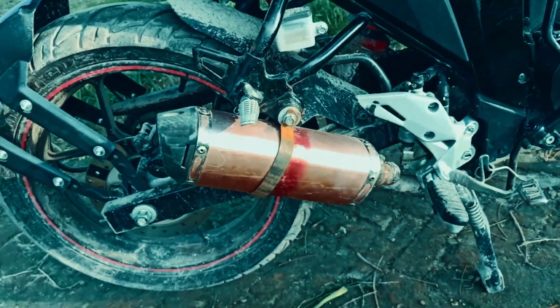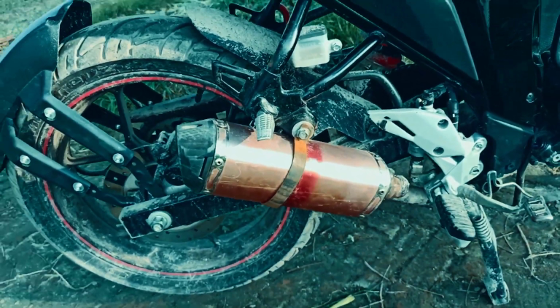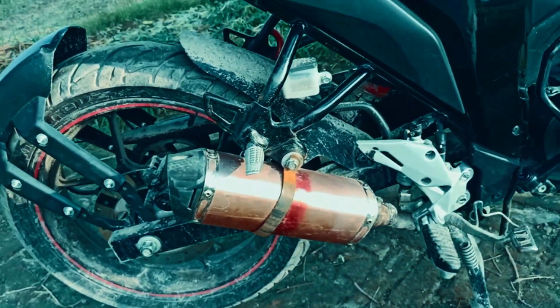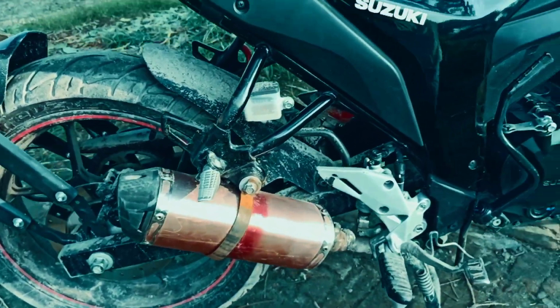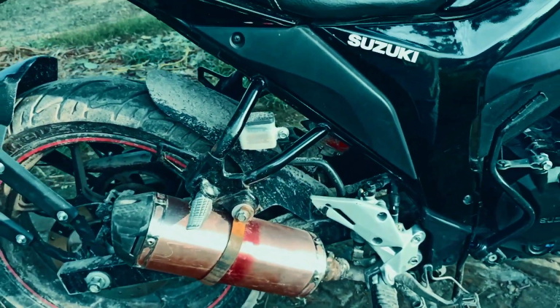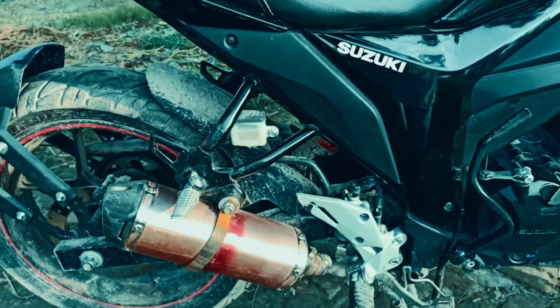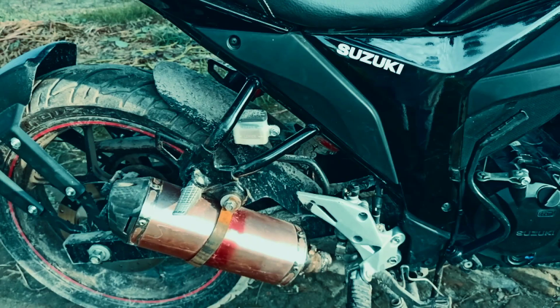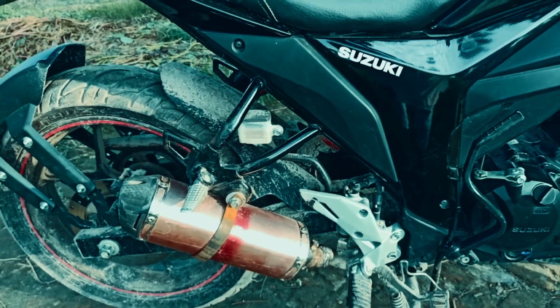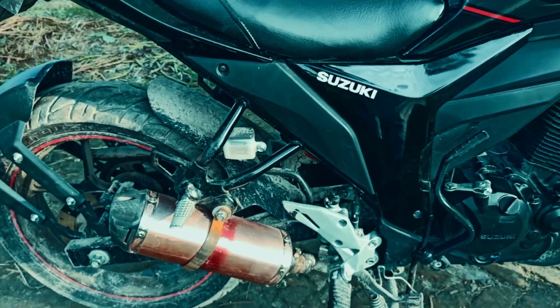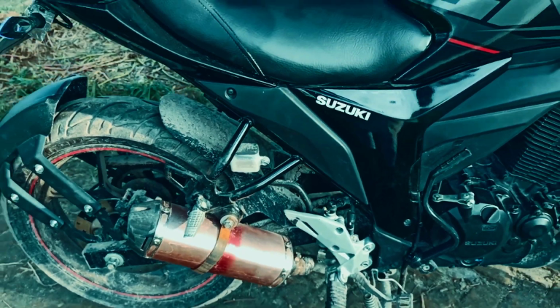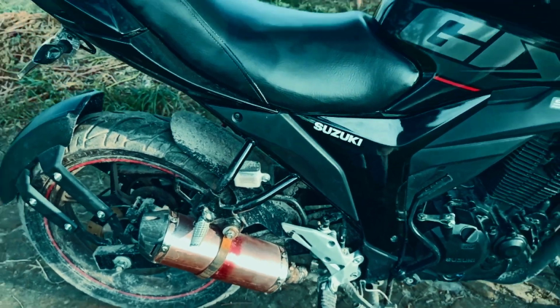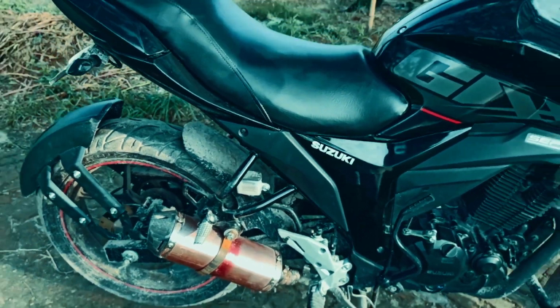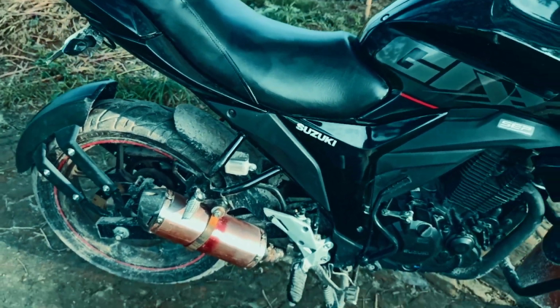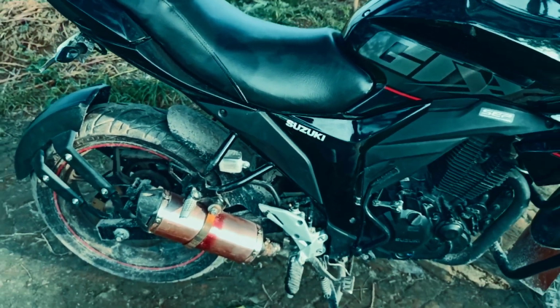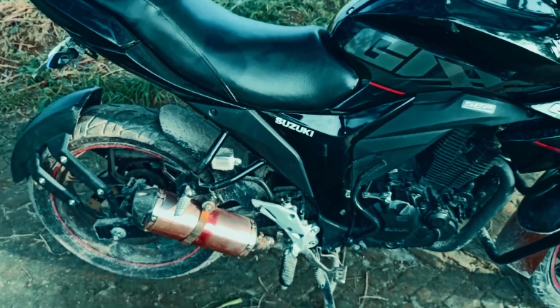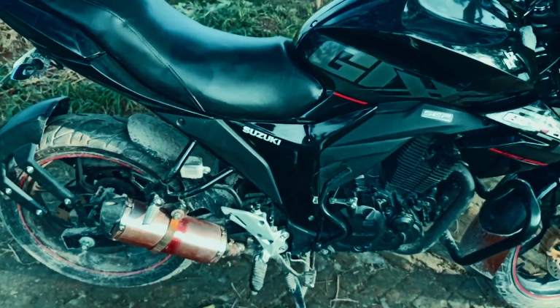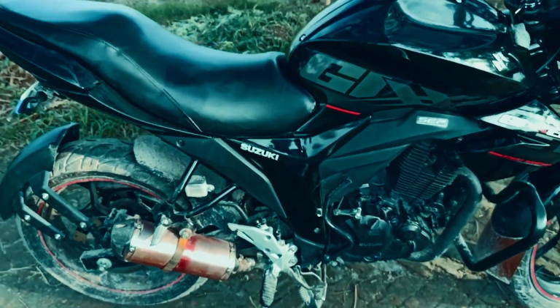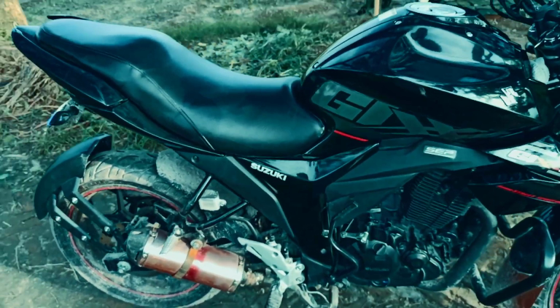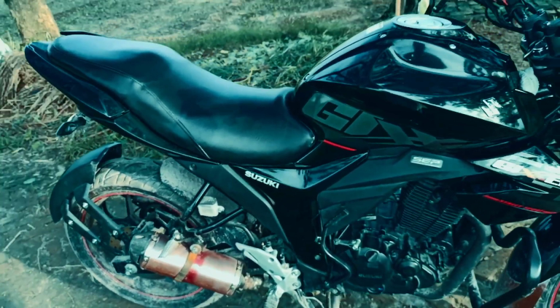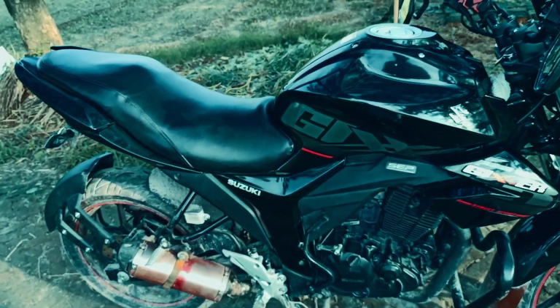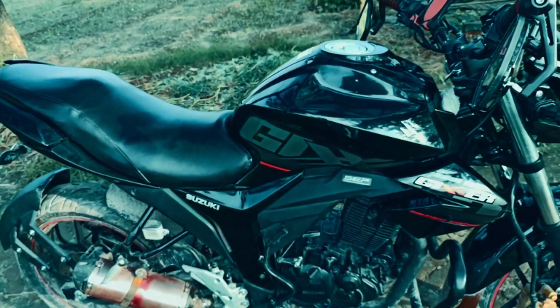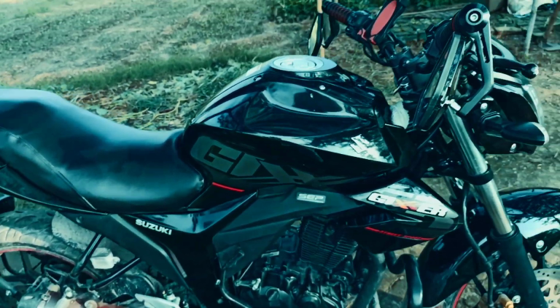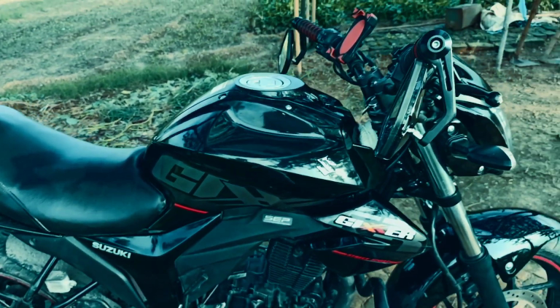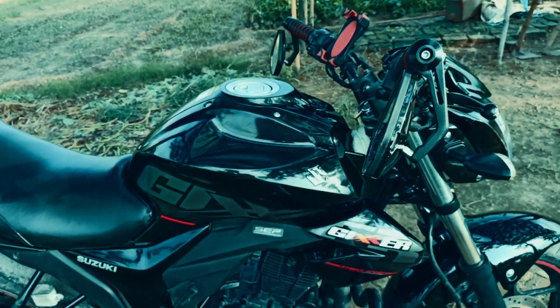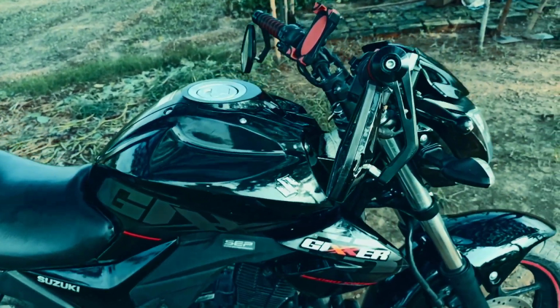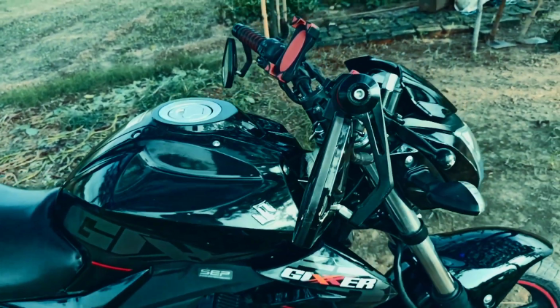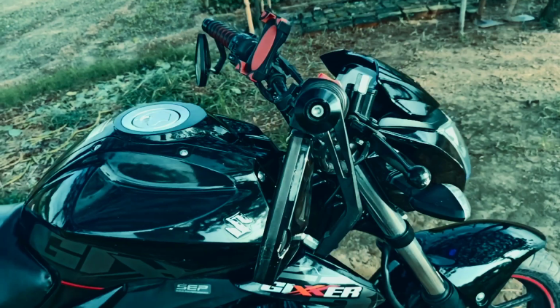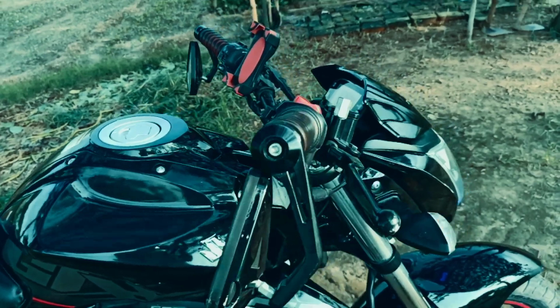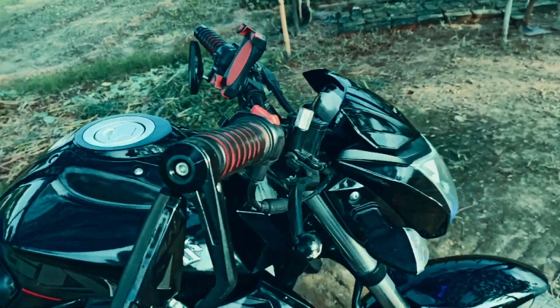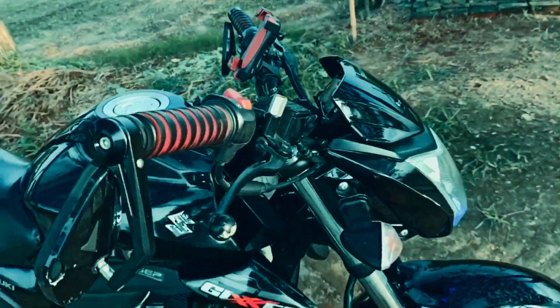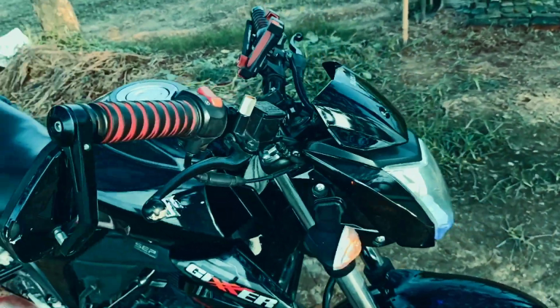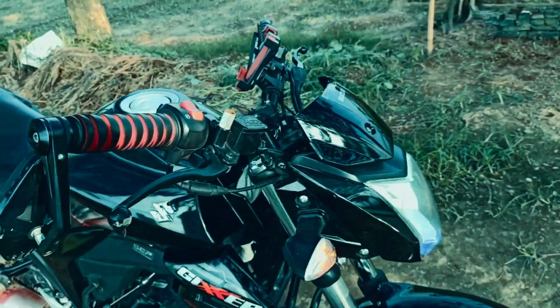I'm surprised that my bike is washed. This is a lockdown. This is free.